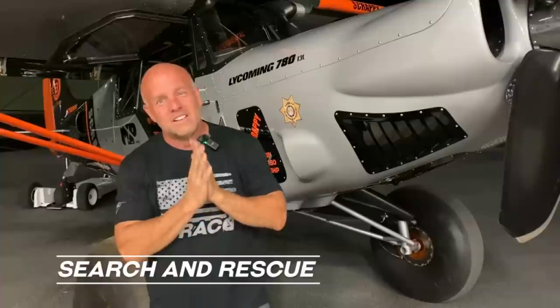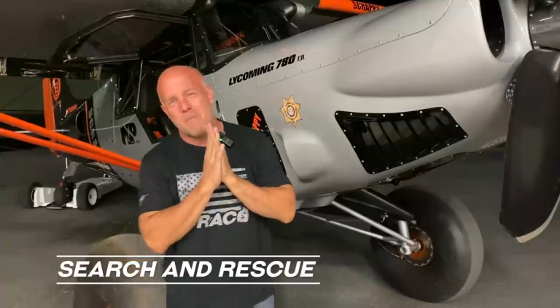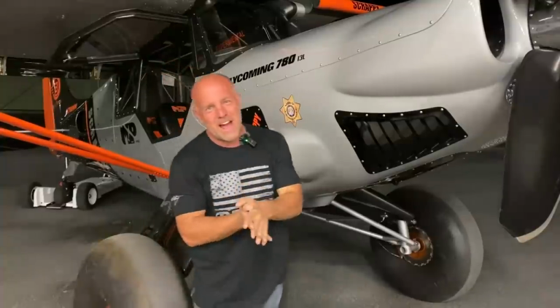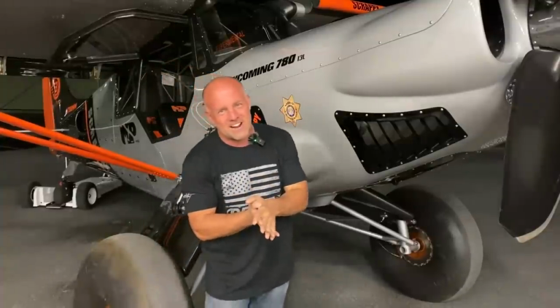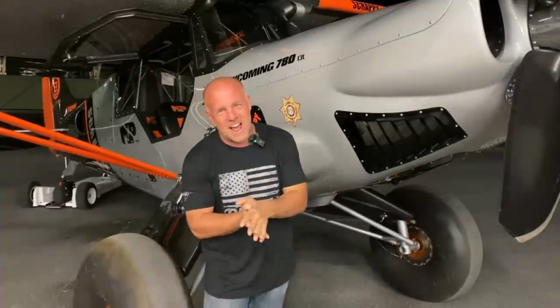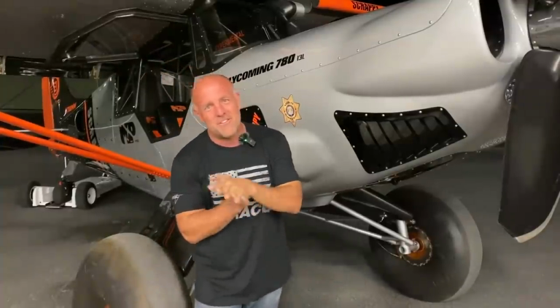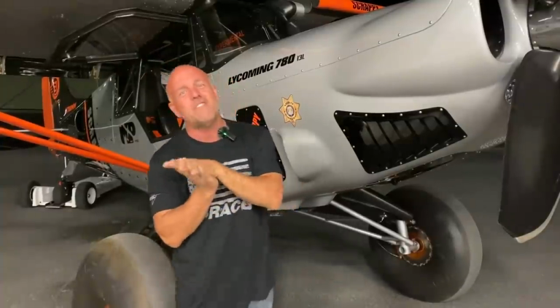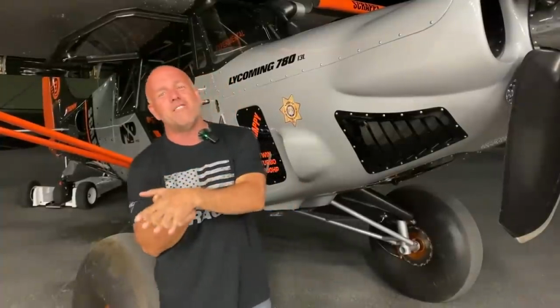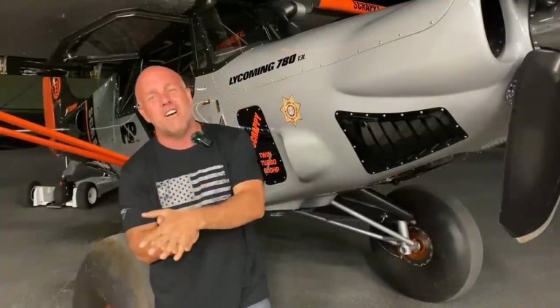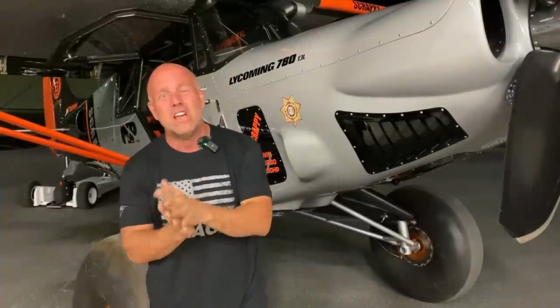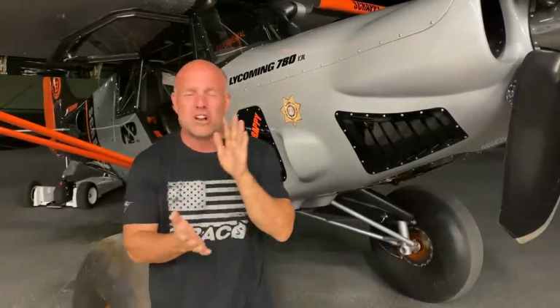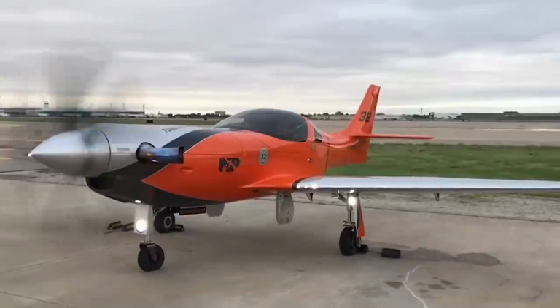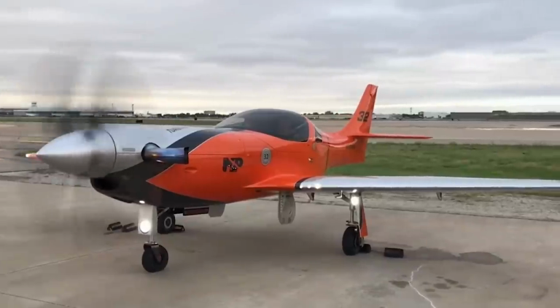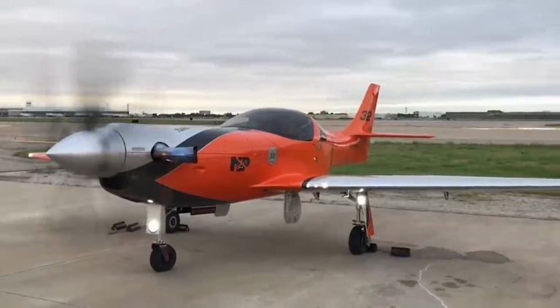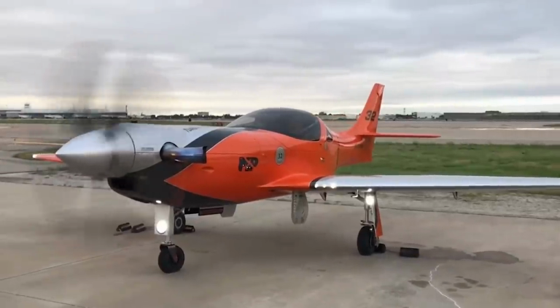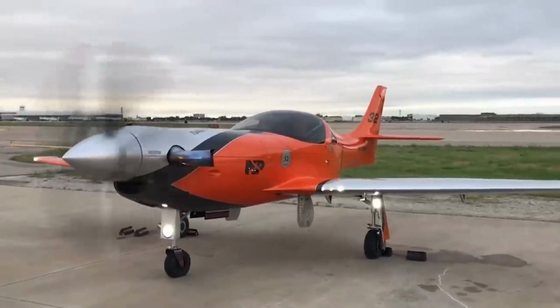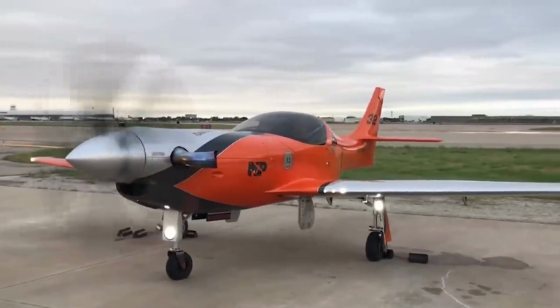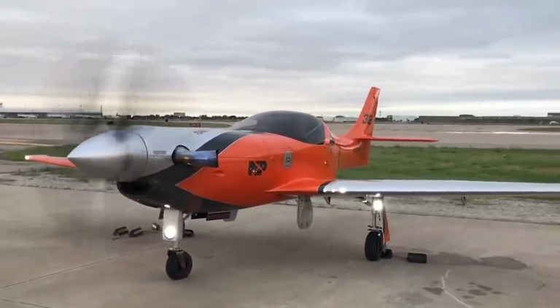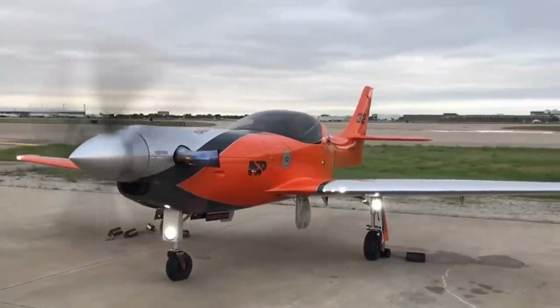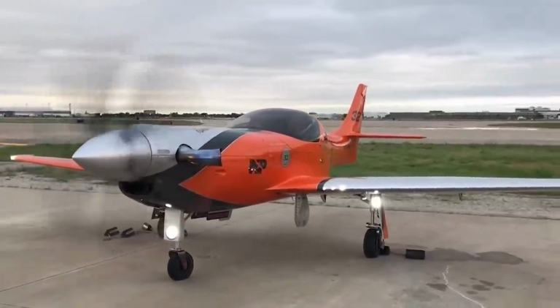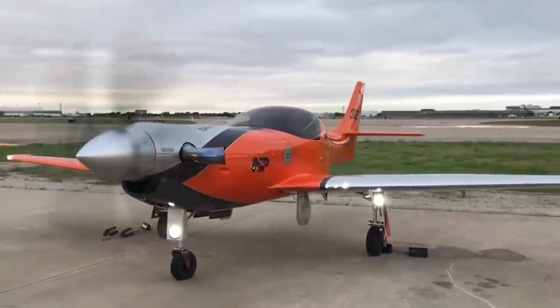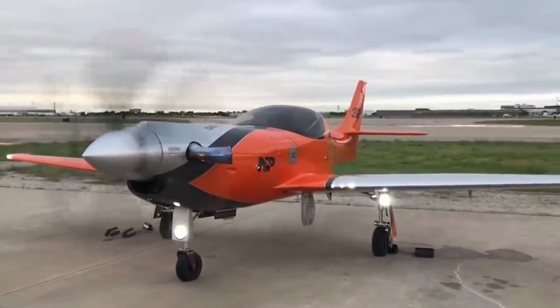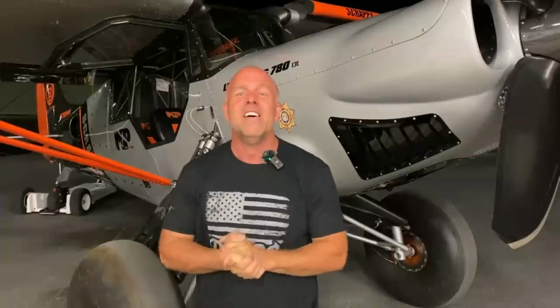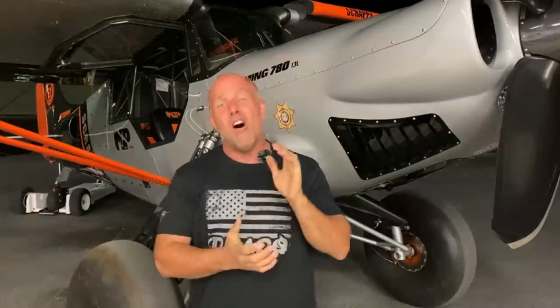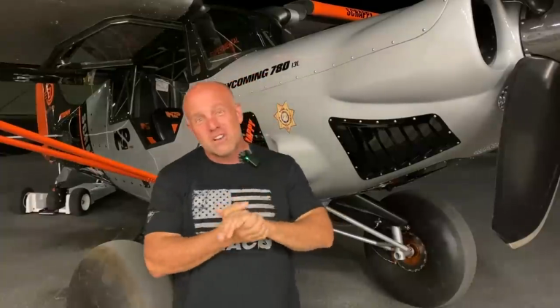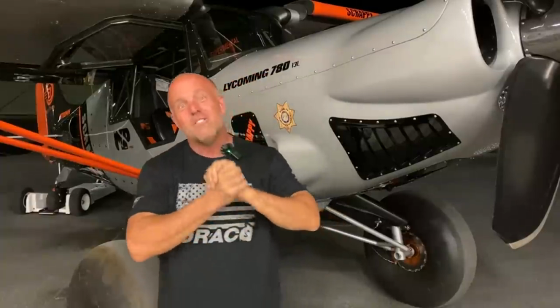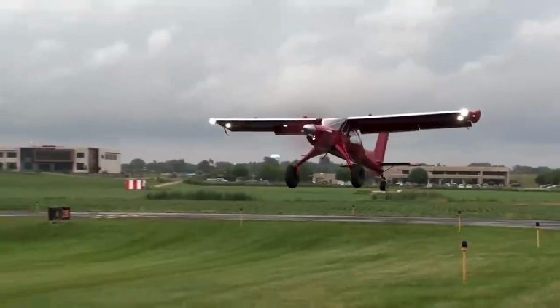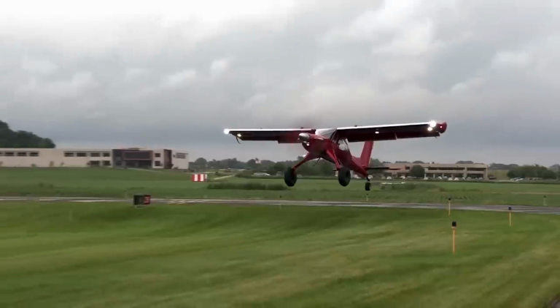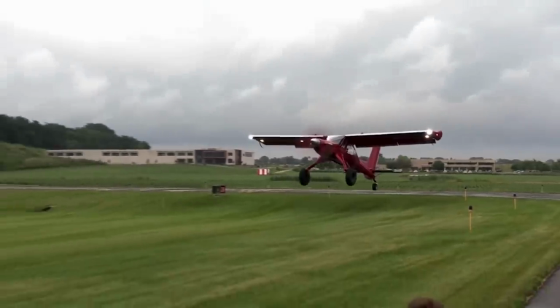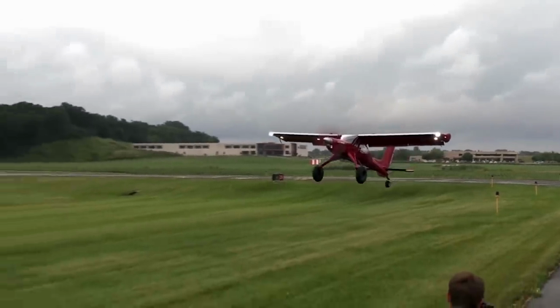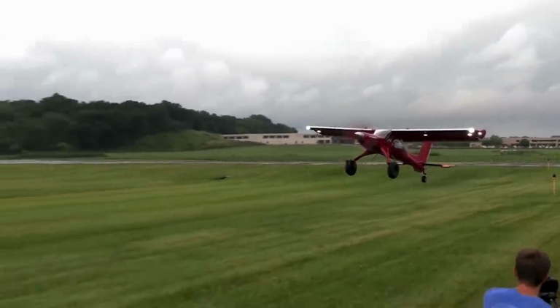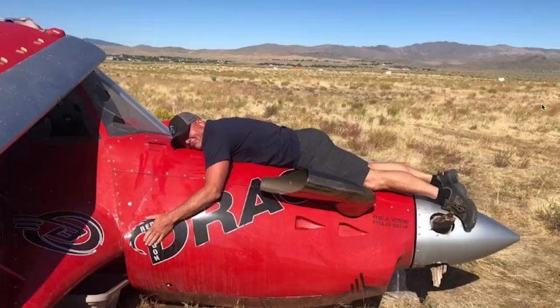Some of my past aircraft, if you haven't followed along — Turbulence, the fastest single engine turboprop on the planet. Also Draco, unfortunately I crashed.